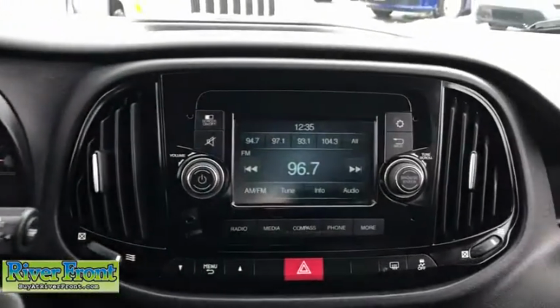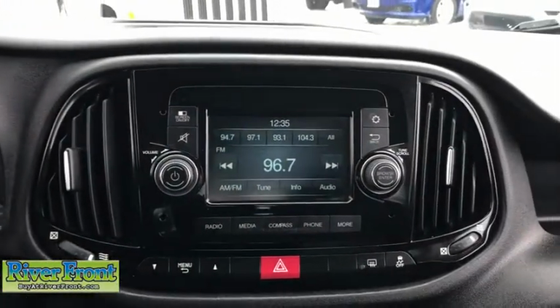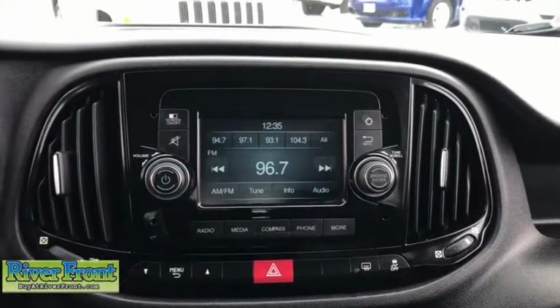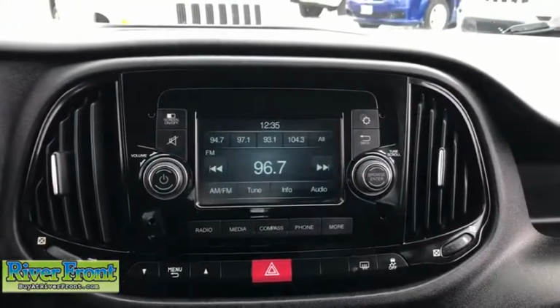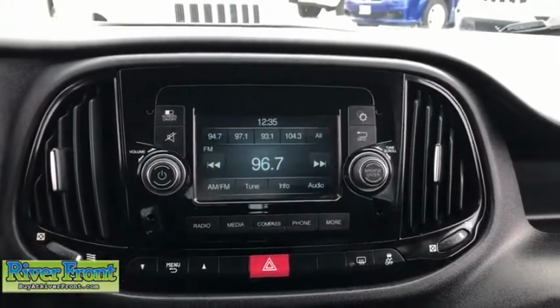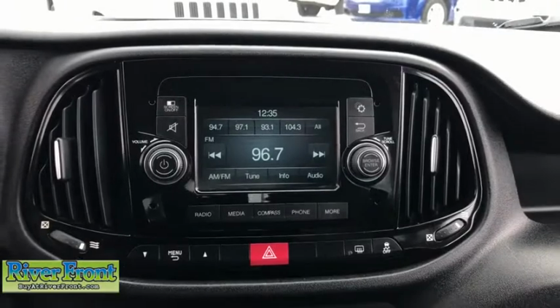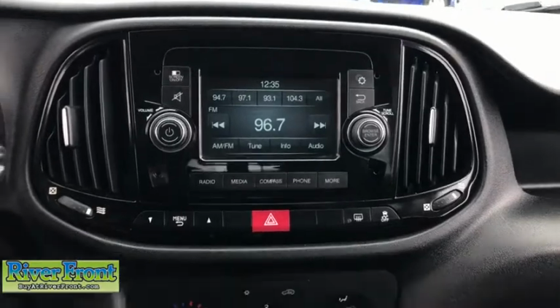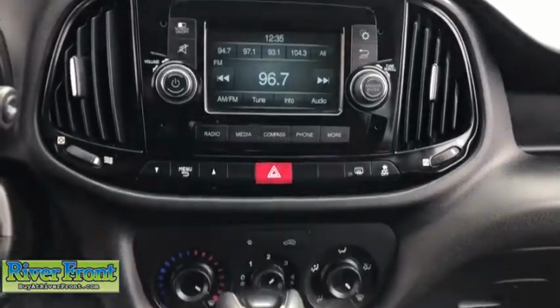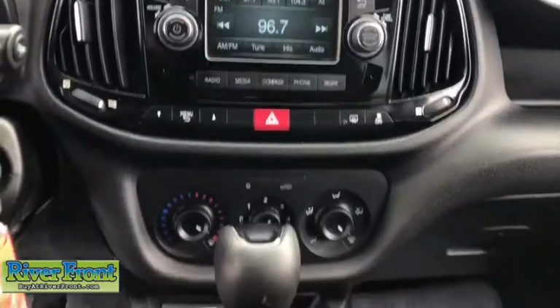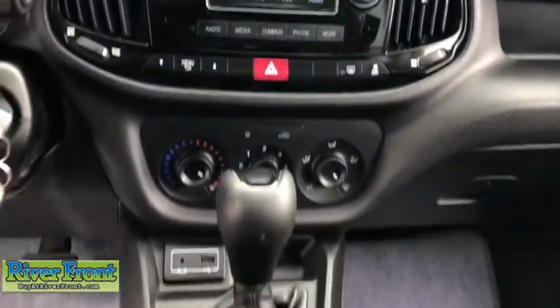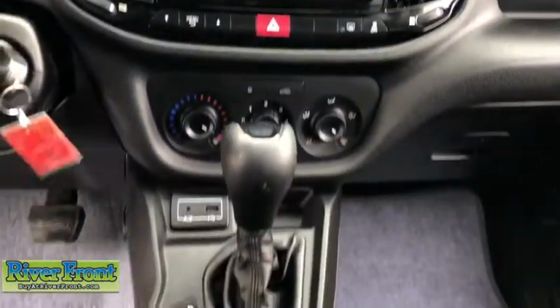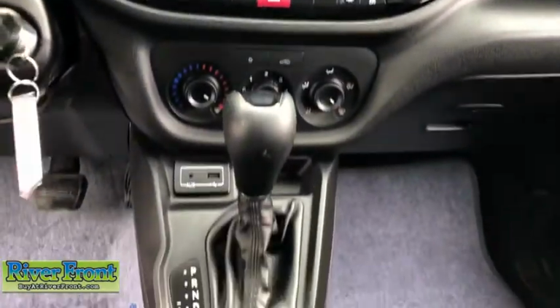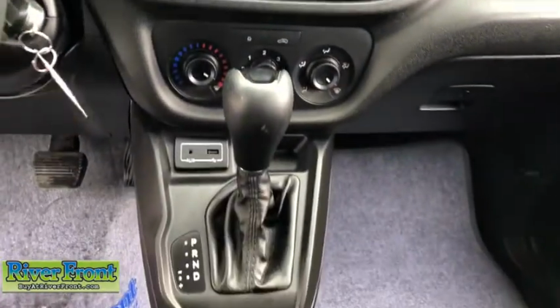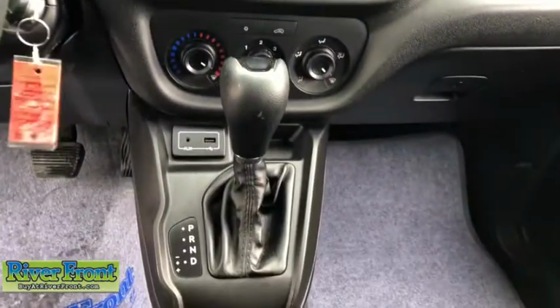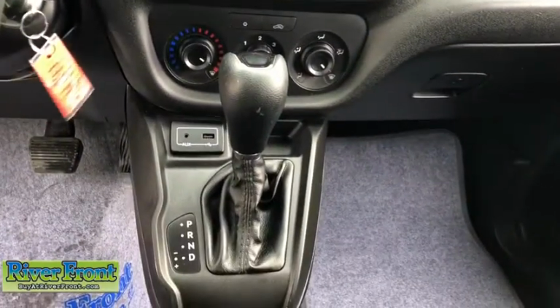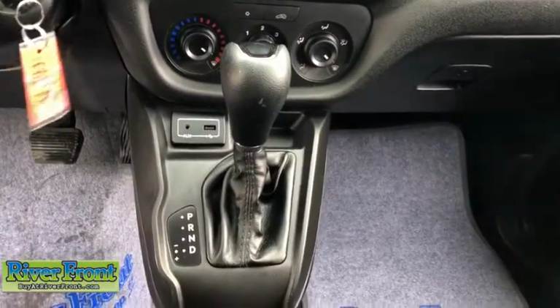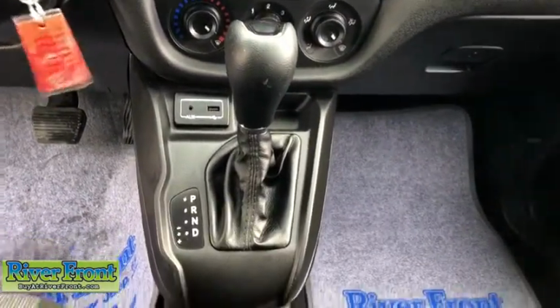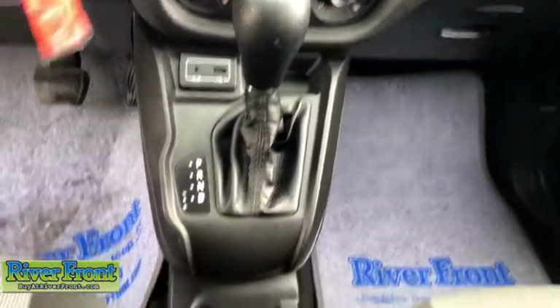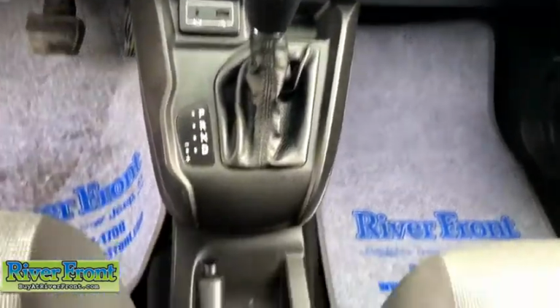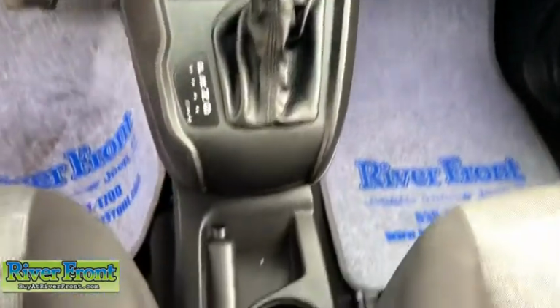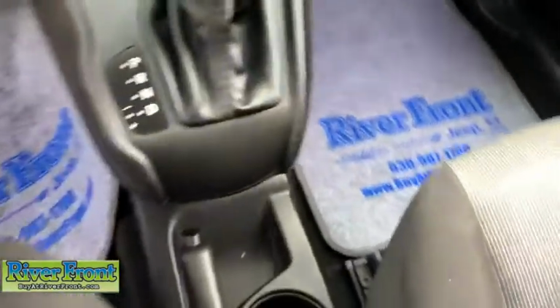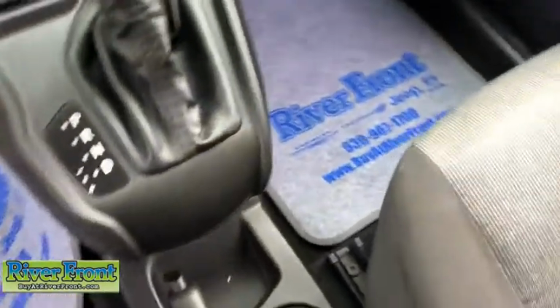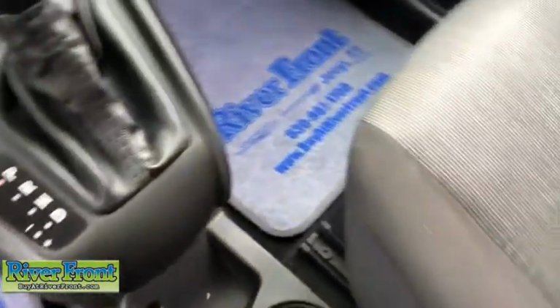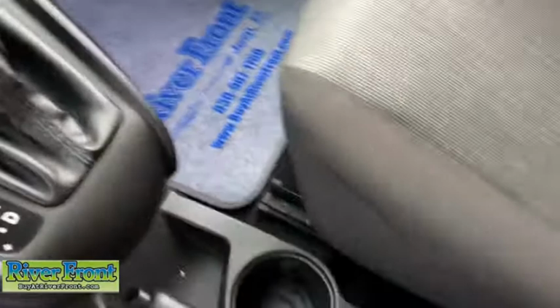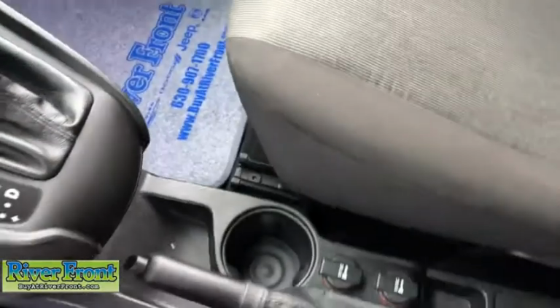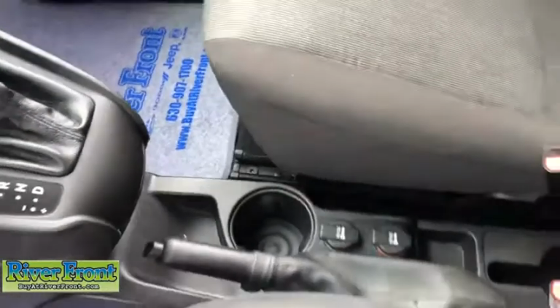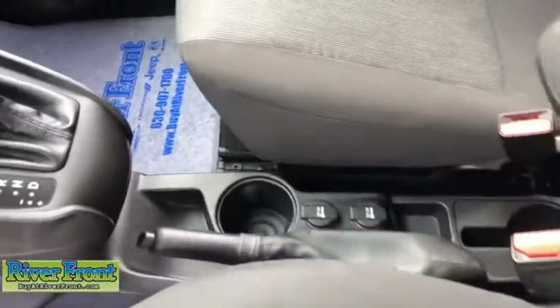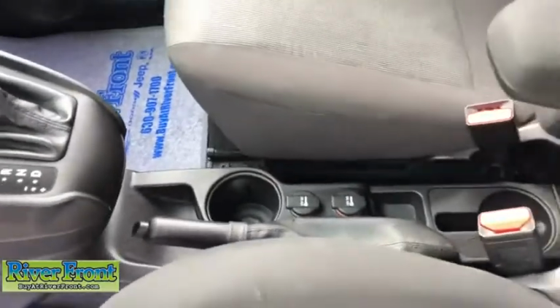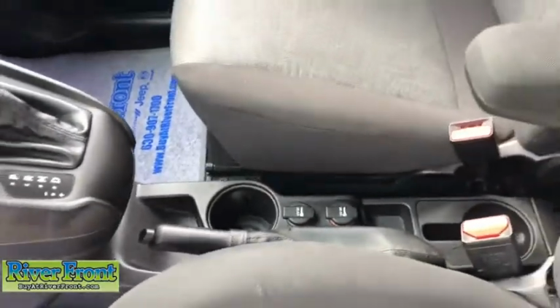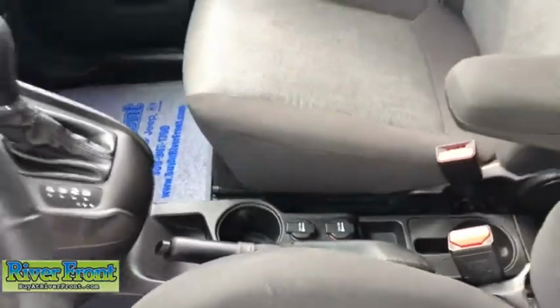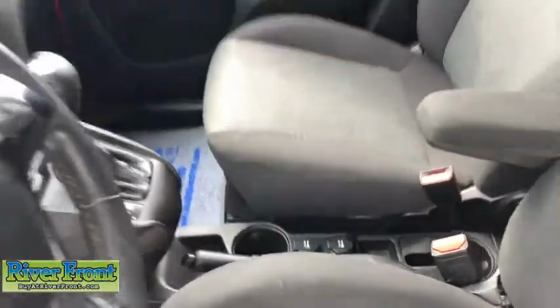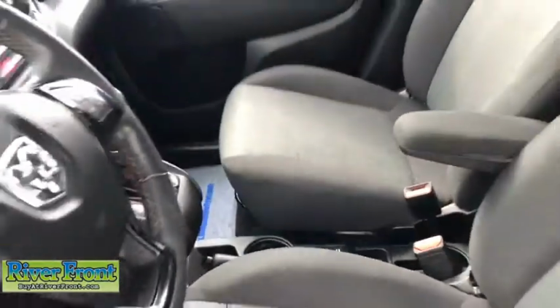Brake assist, tilt steering wheel, front bucket seats, front reading lamps, driver vanity mirror, passenger vanity mirror, speed control, engine block heater.